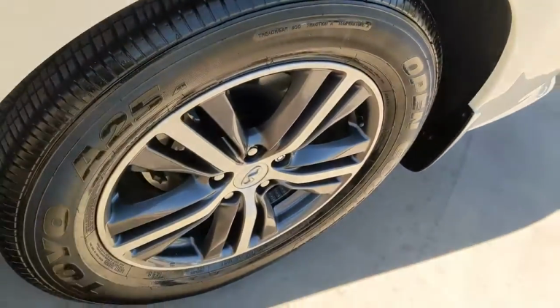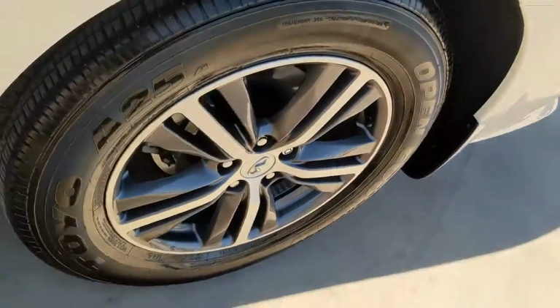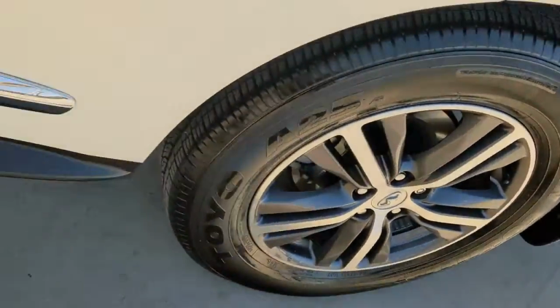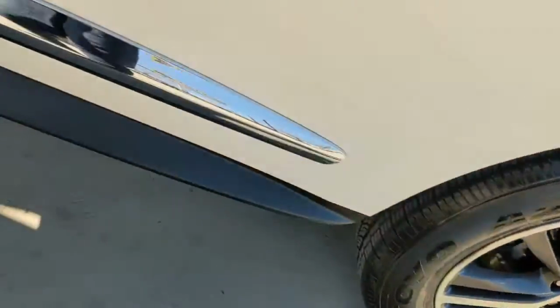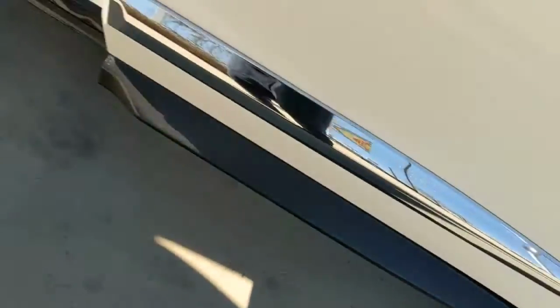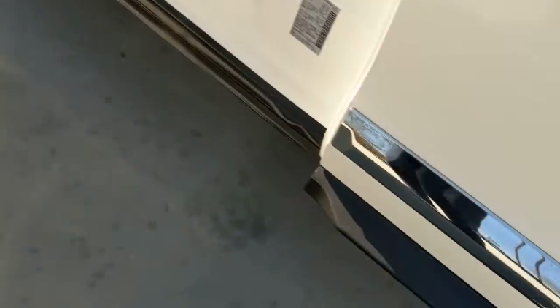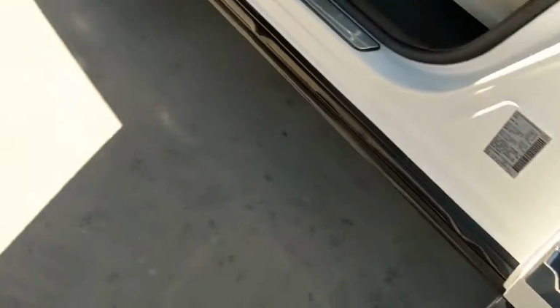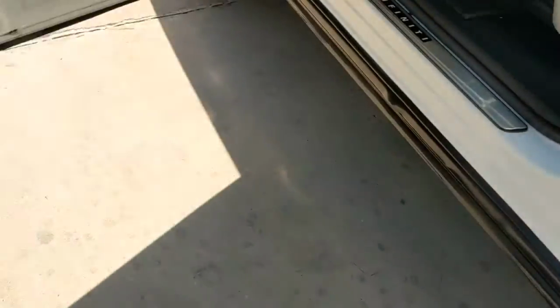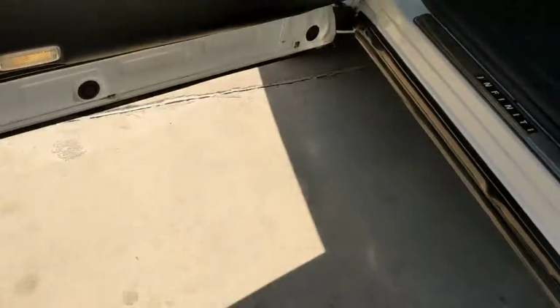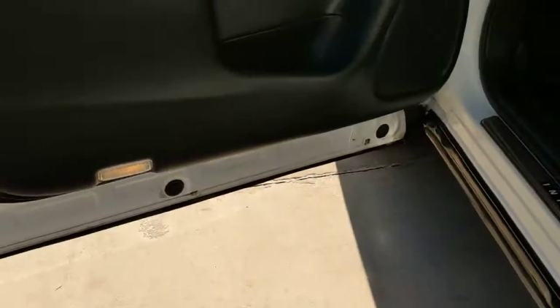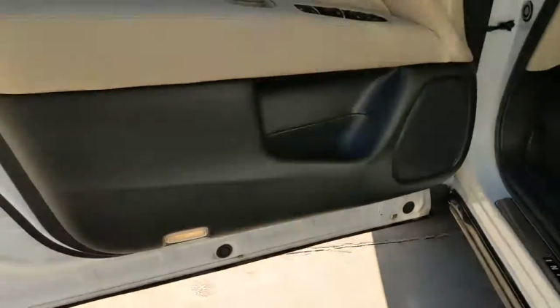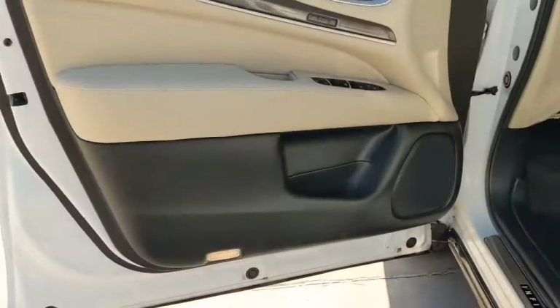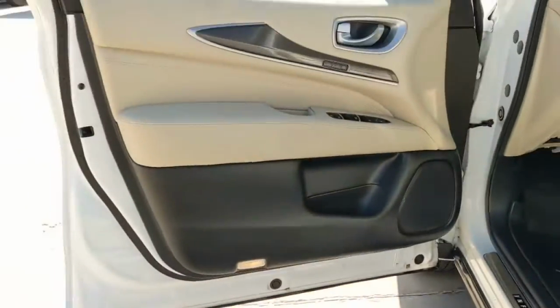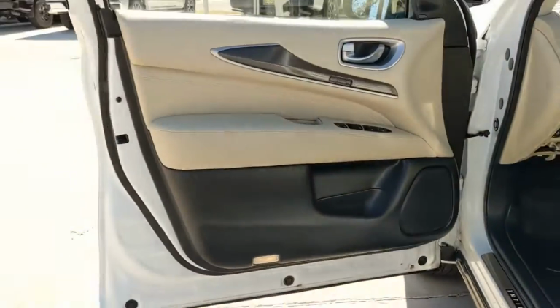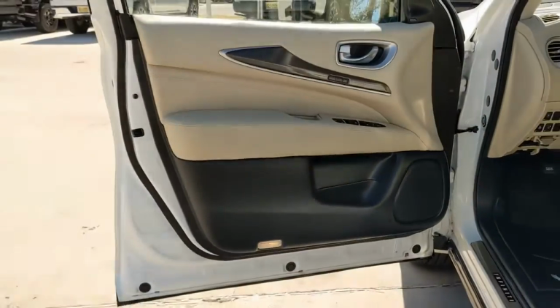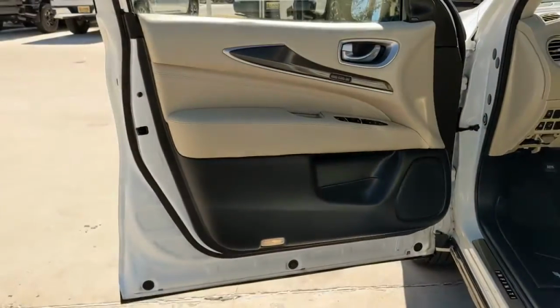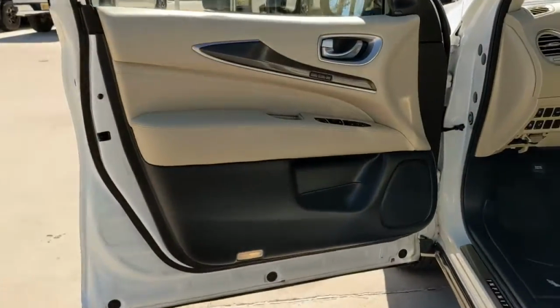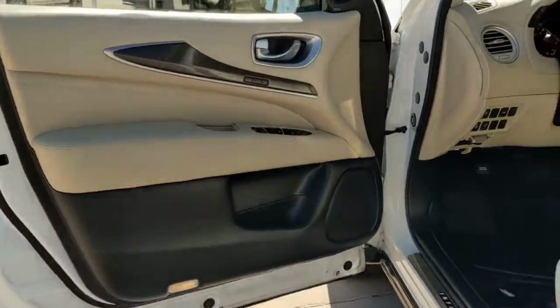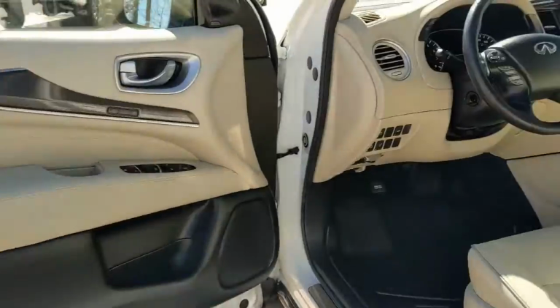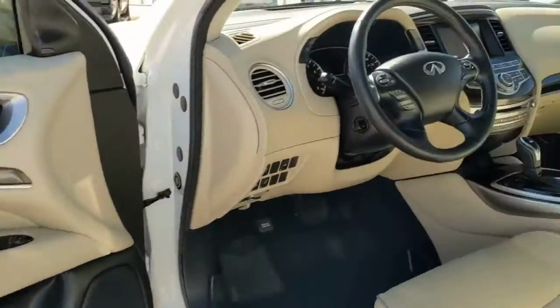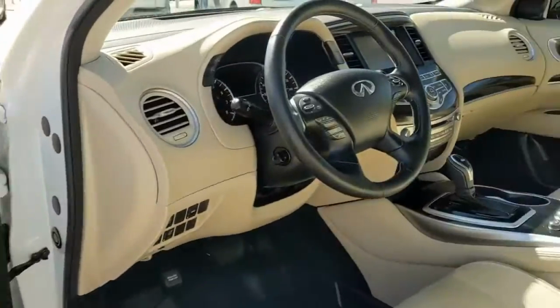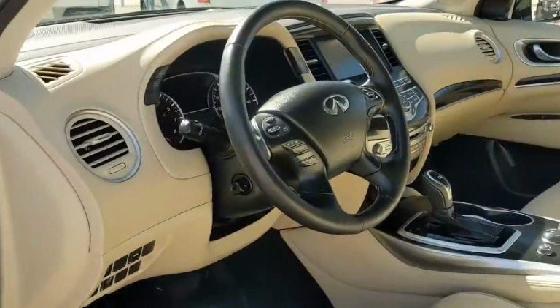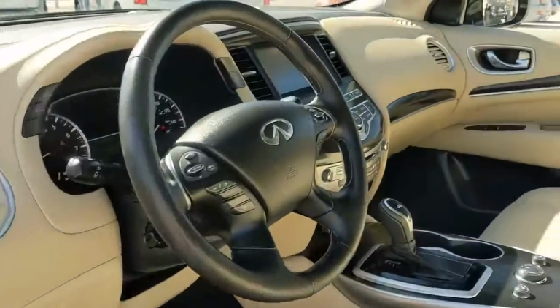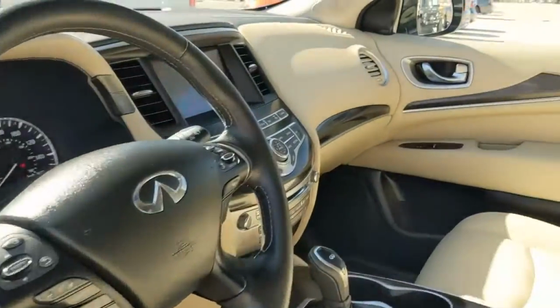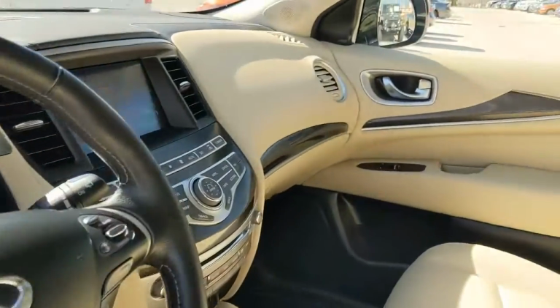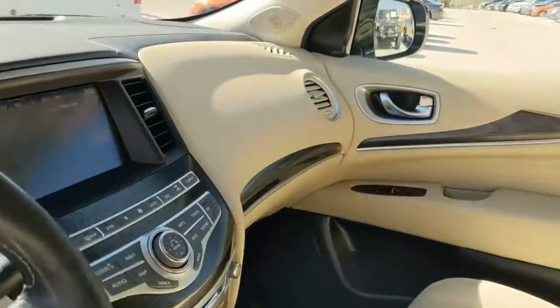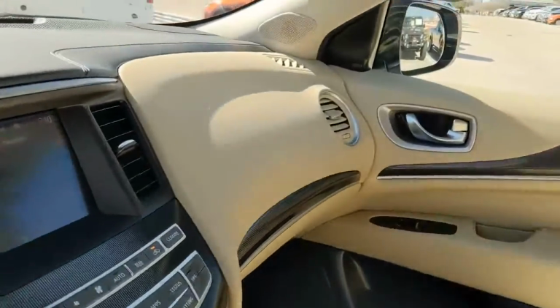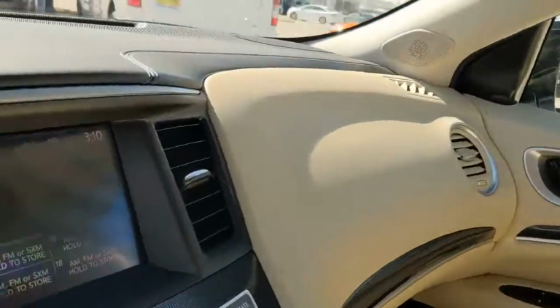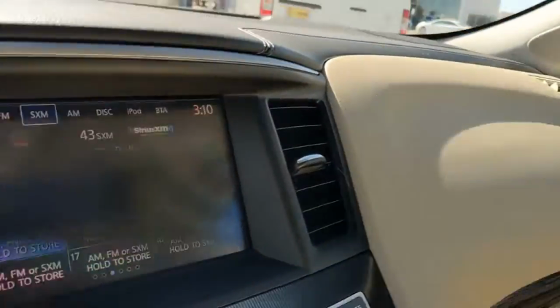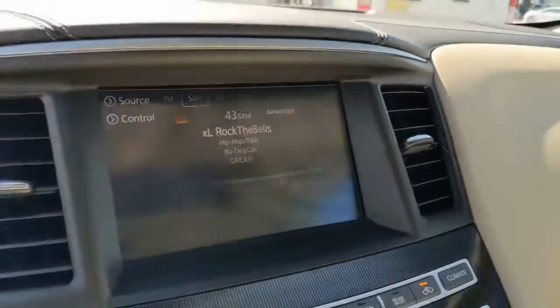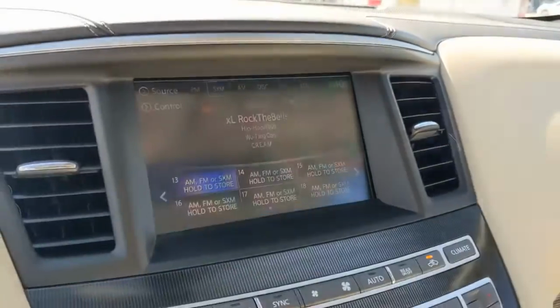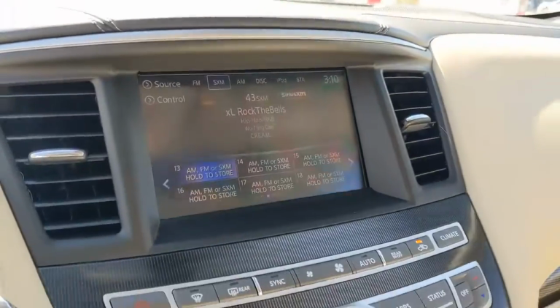Don't hold back — get the luxury you've always wanted in this QX60. Our team will give you an outstanding test drive experience. Stop in today.